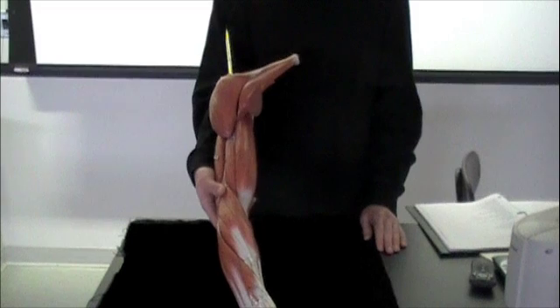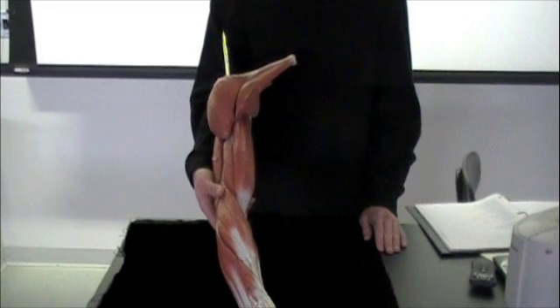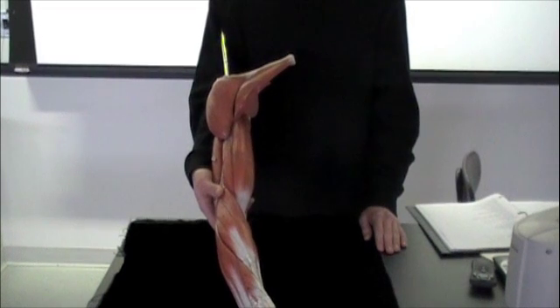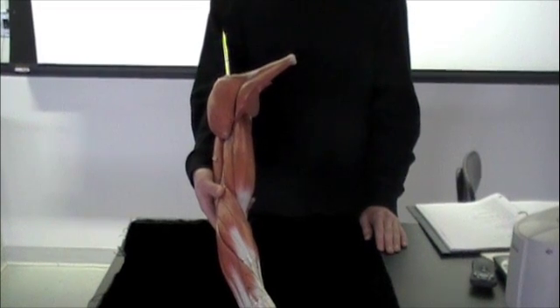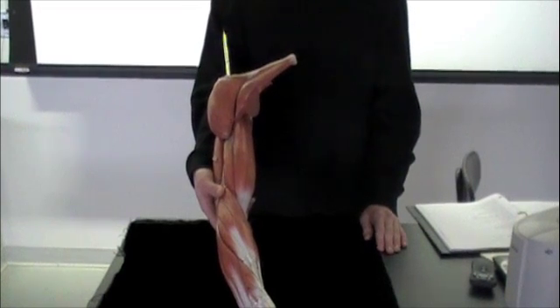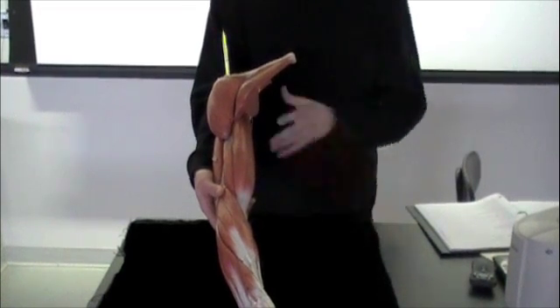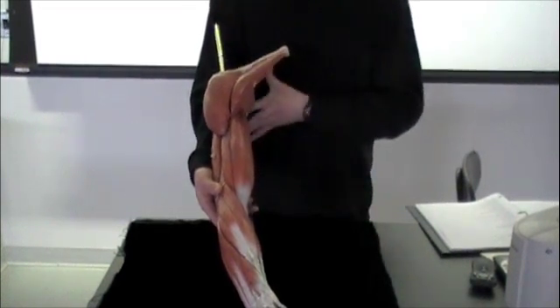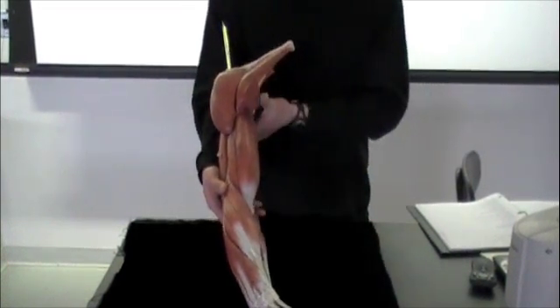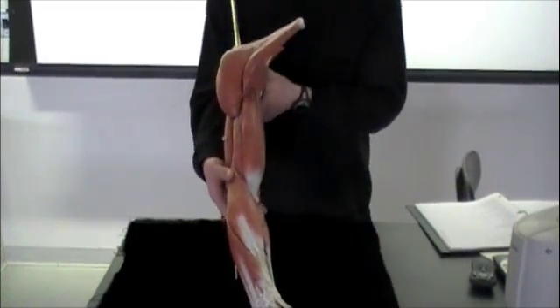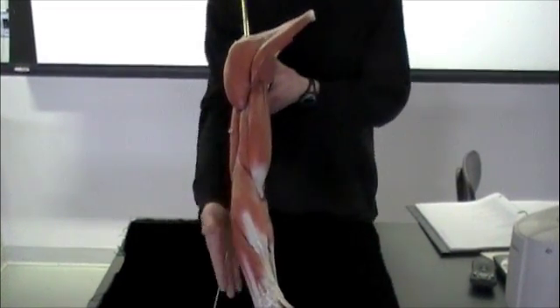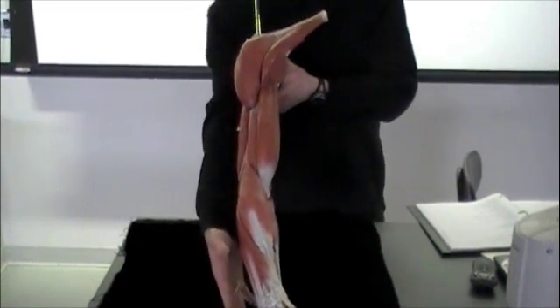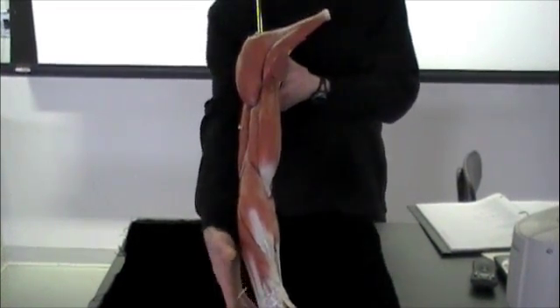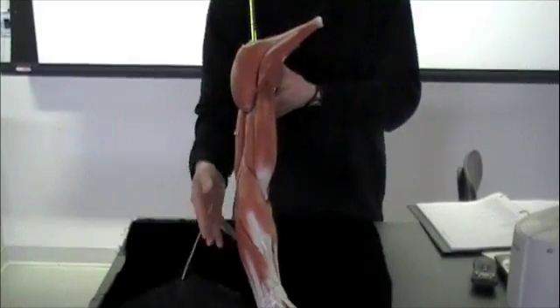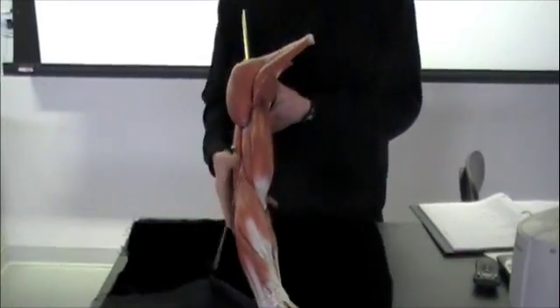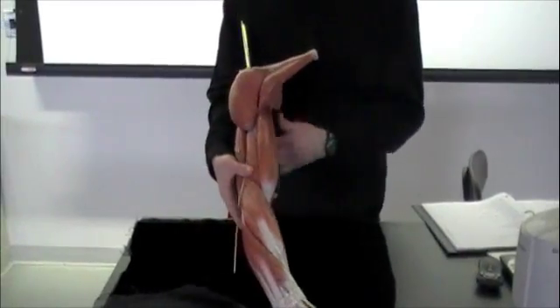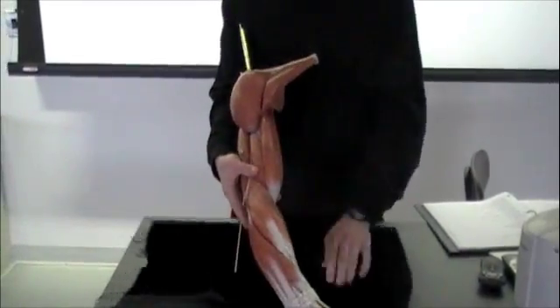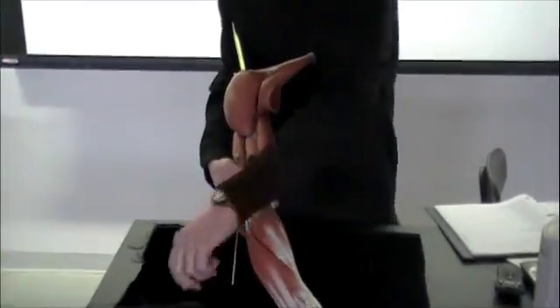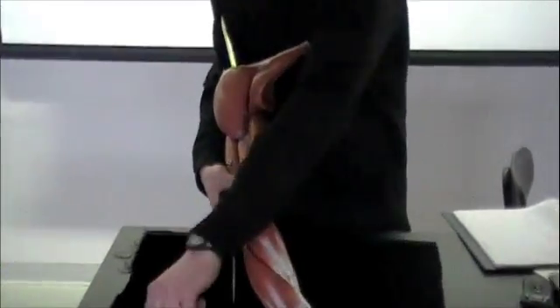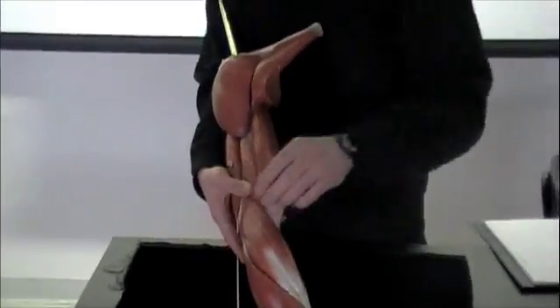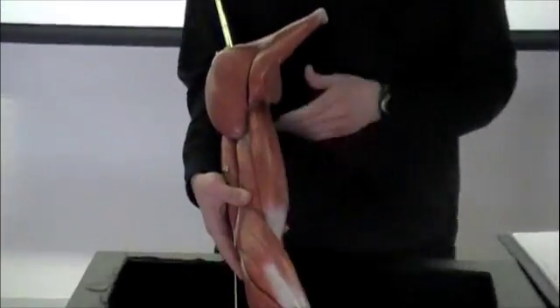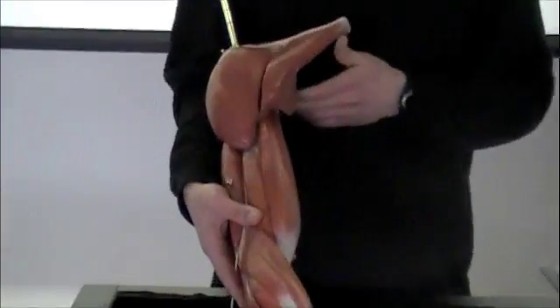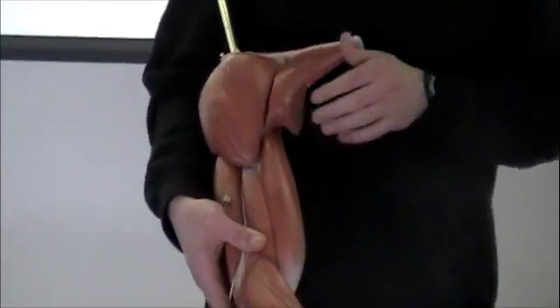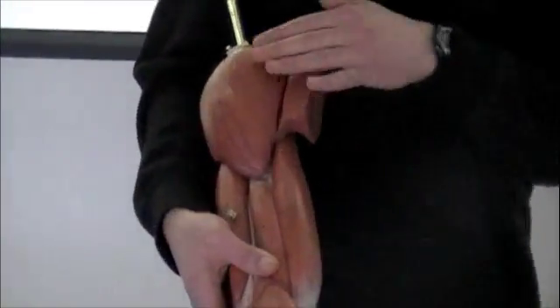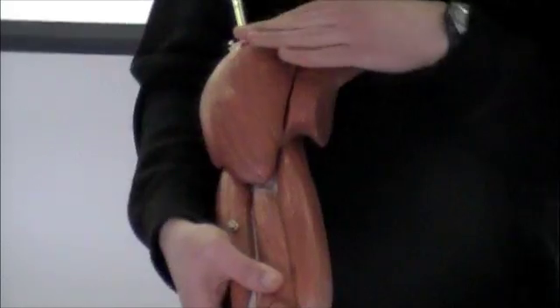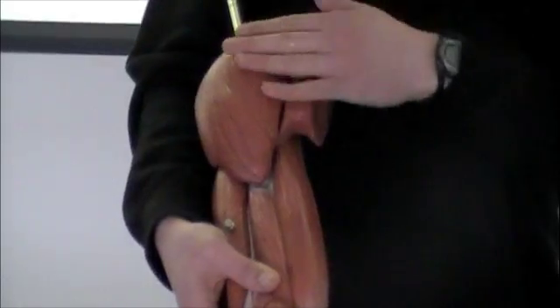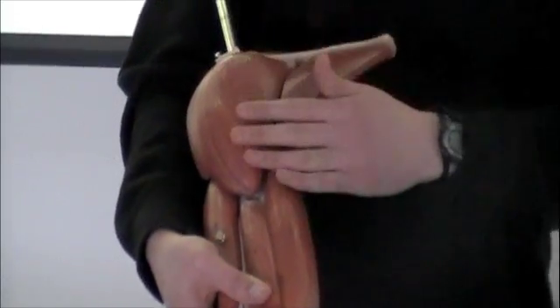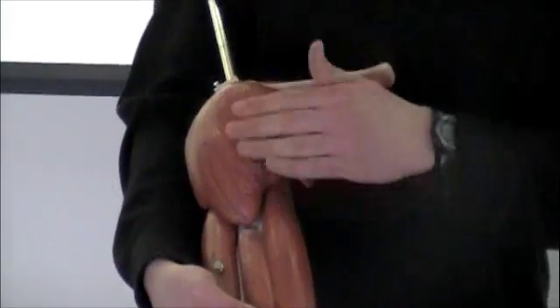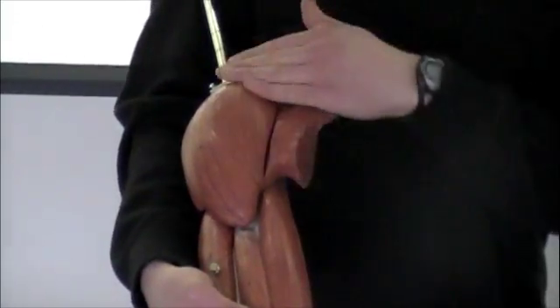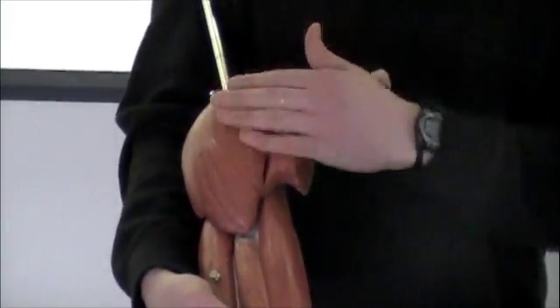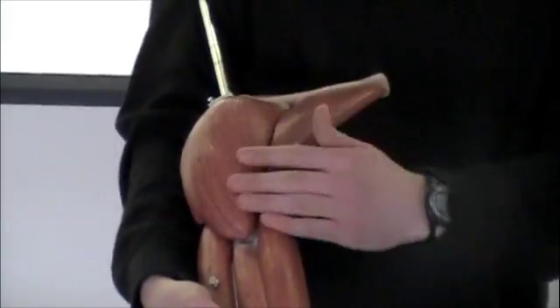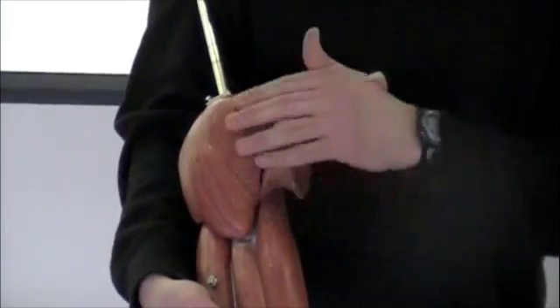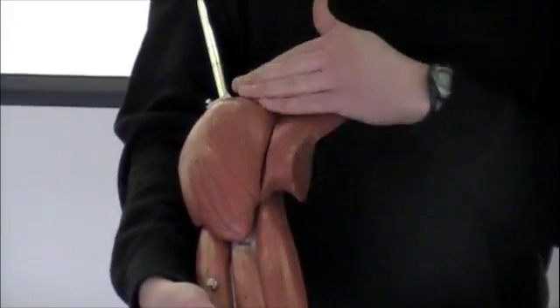We're going to be going over the muscles of the arm. You can see that this is a right arm. Right on the top here we can see your deltoid — it's going to be that big muscle on your shoulder.